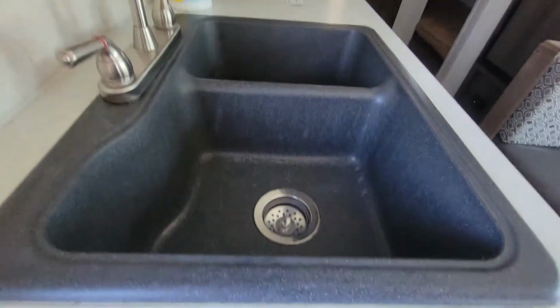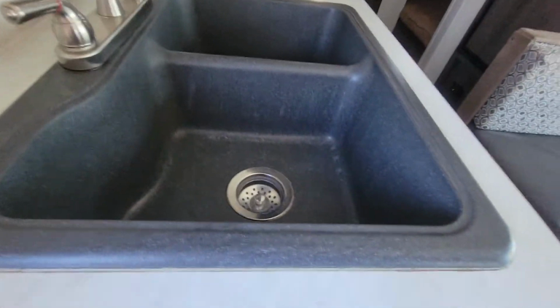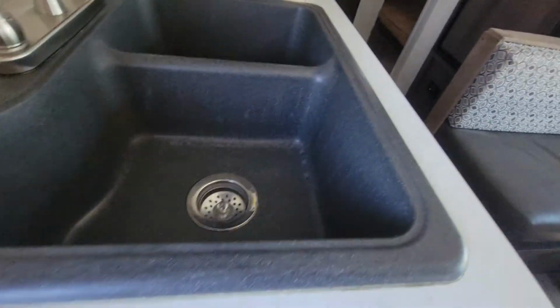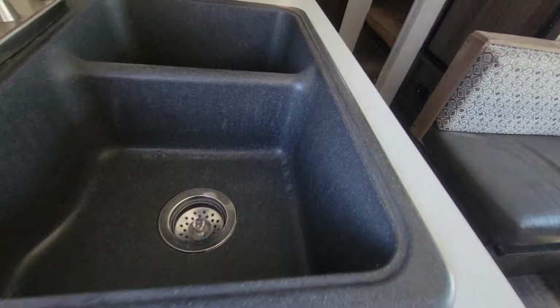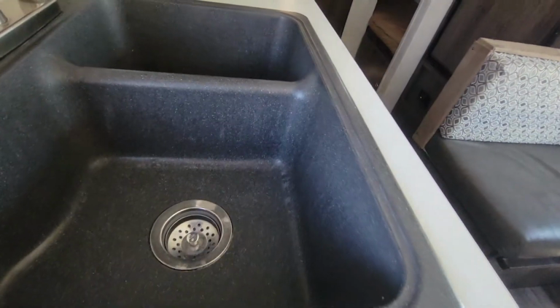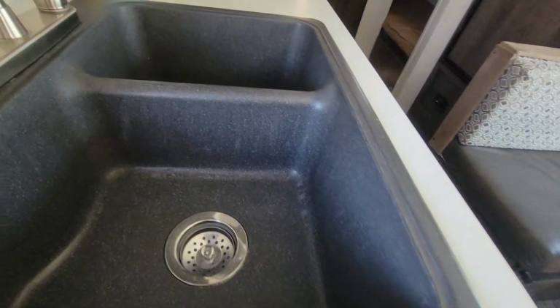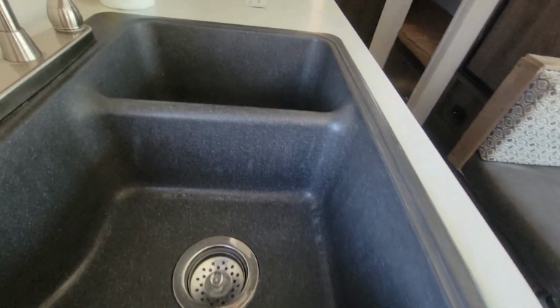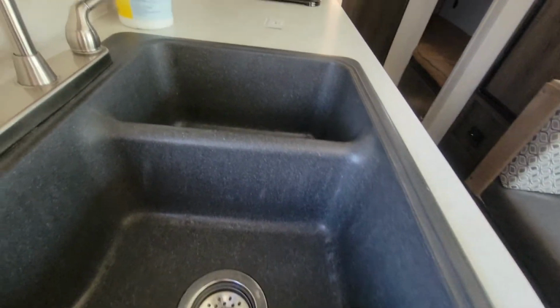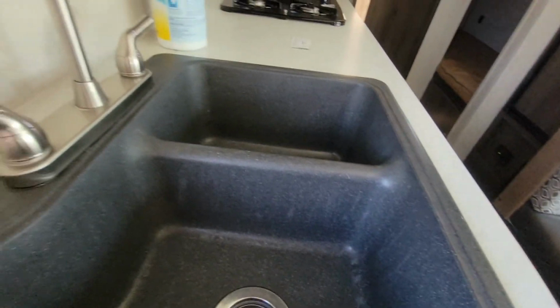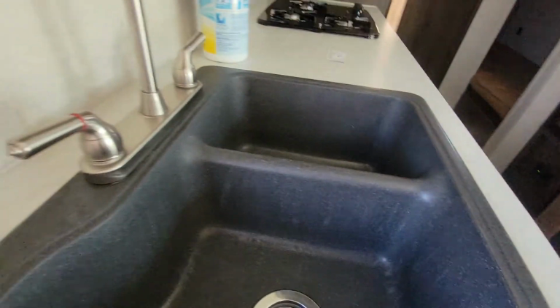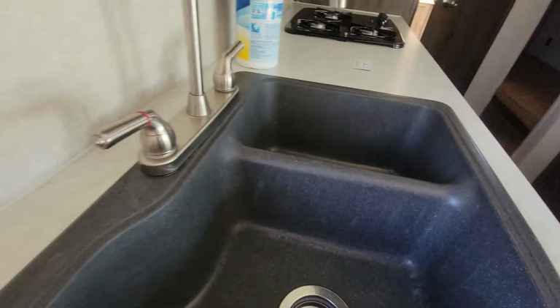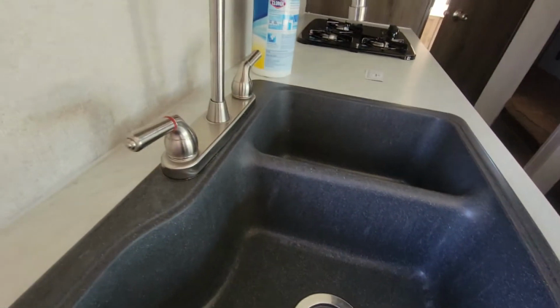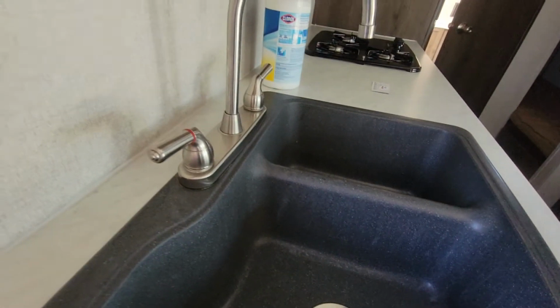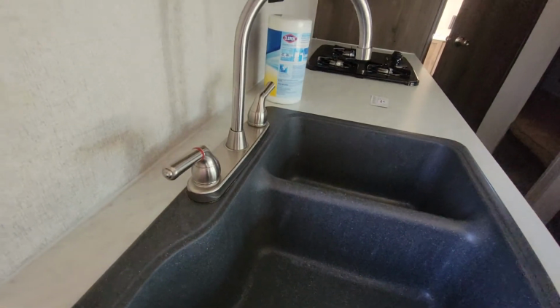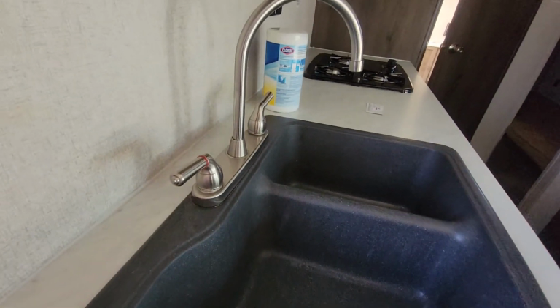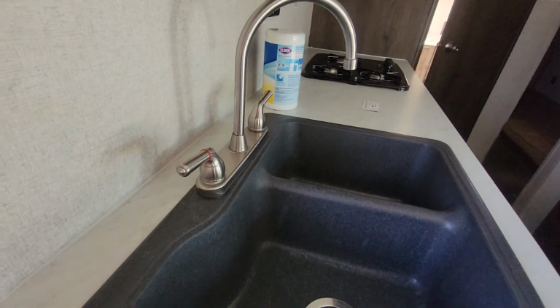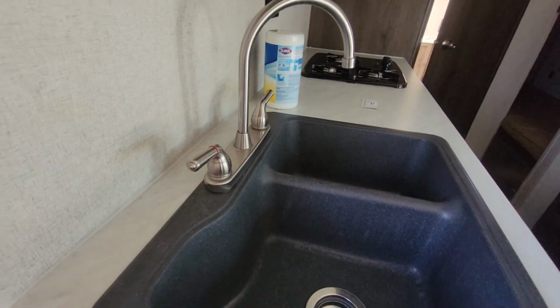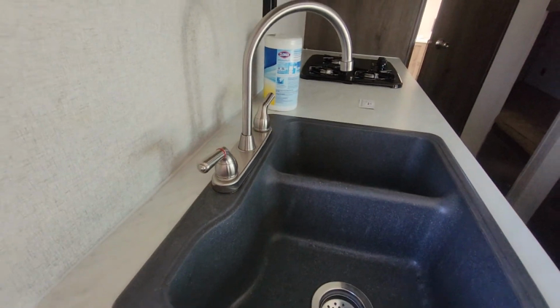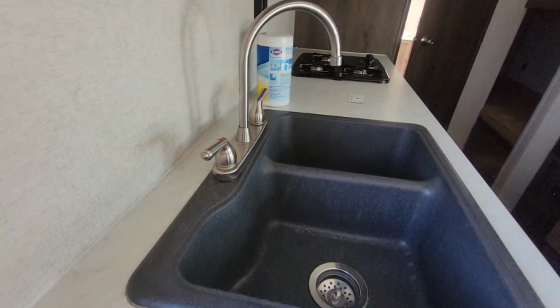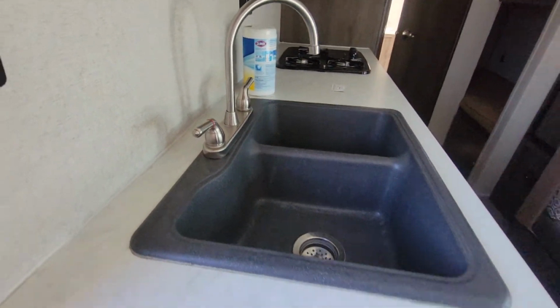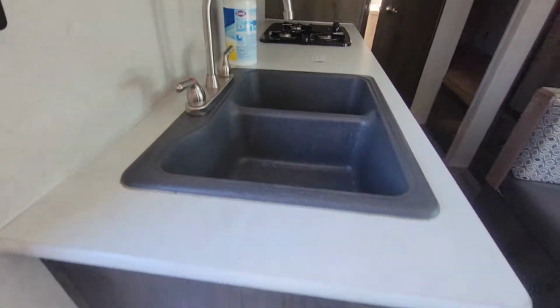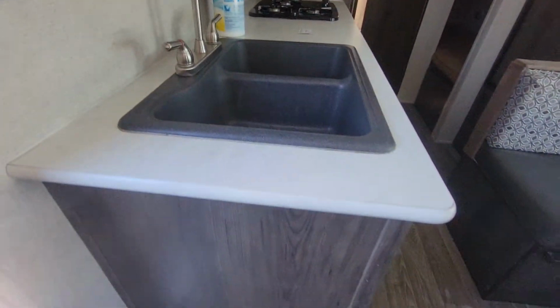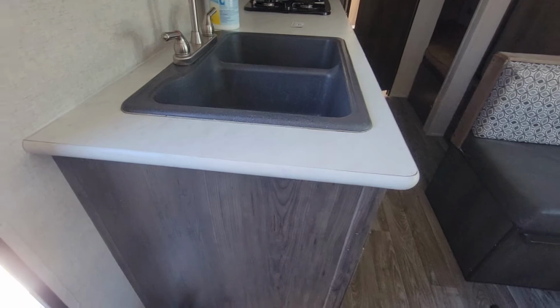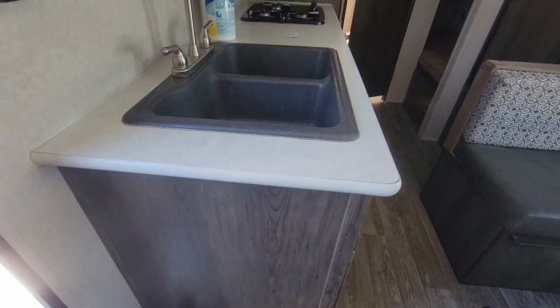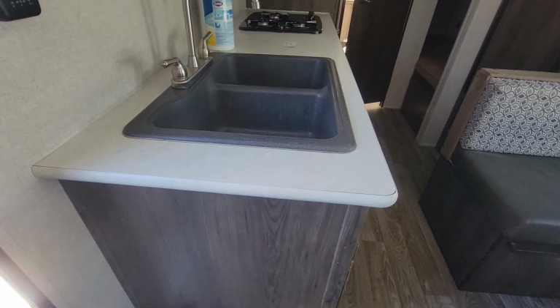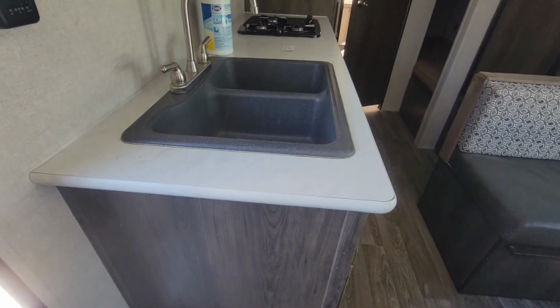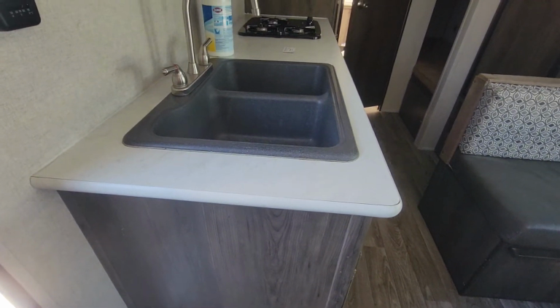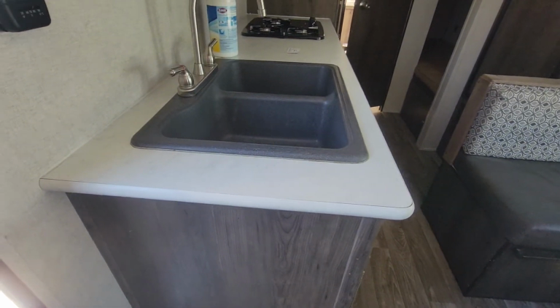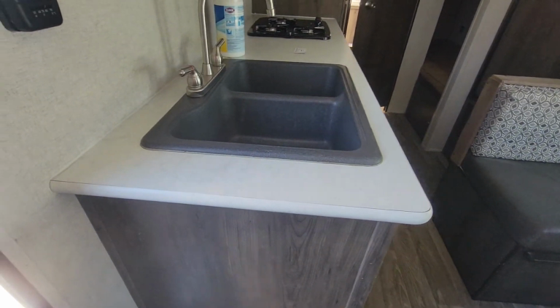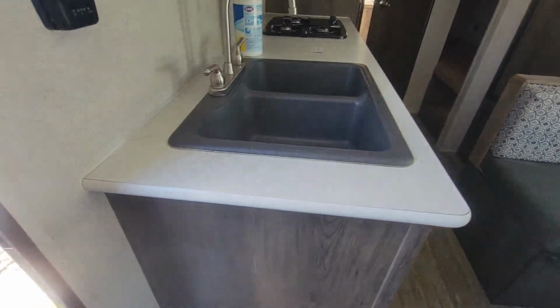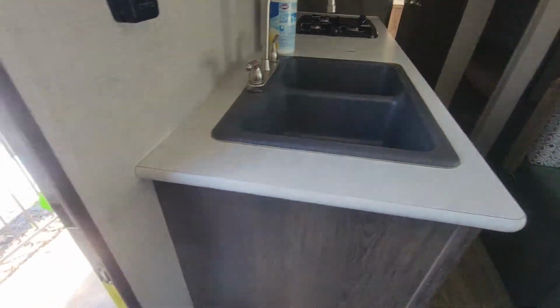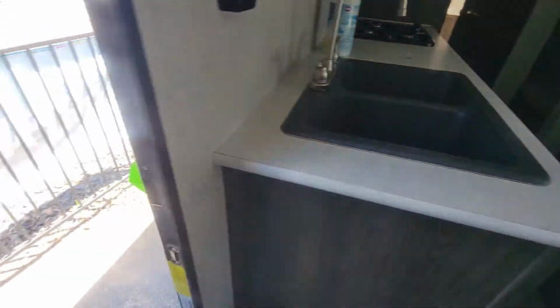The kitchen sink looks great — no corrosion, looks brand new. The linoleum looks good too.